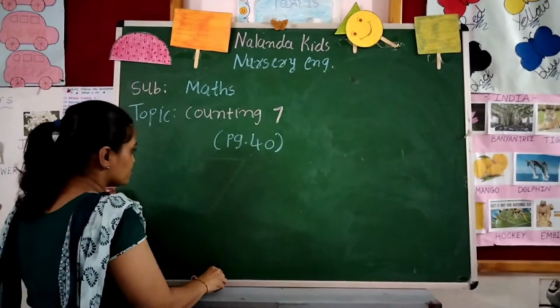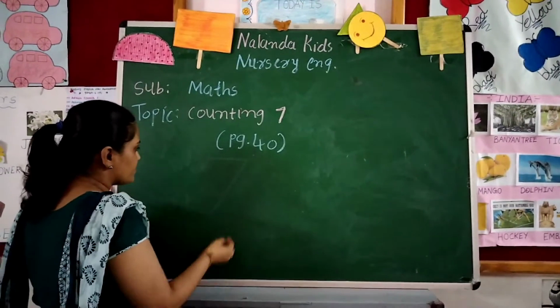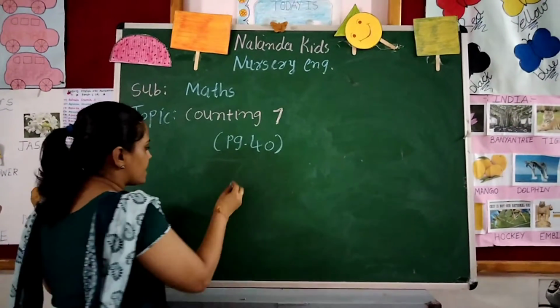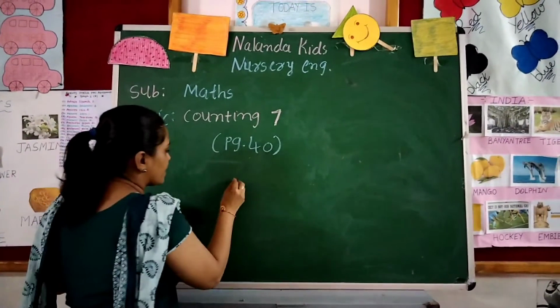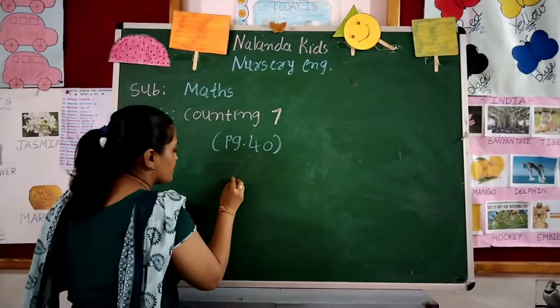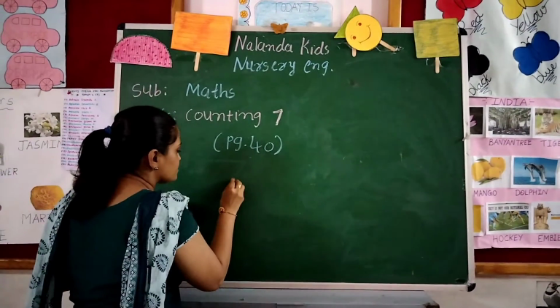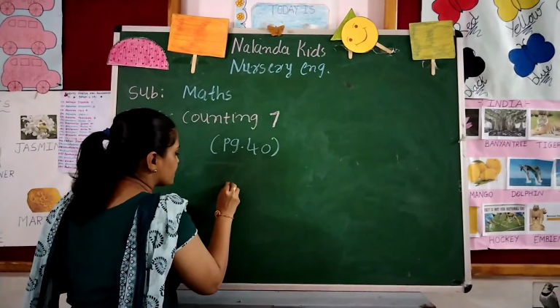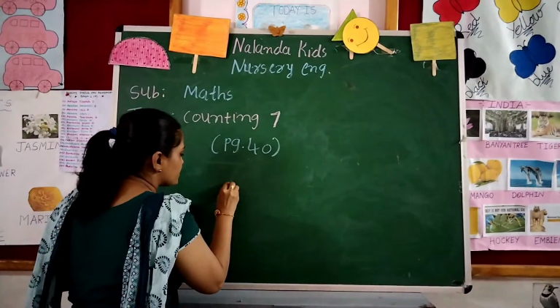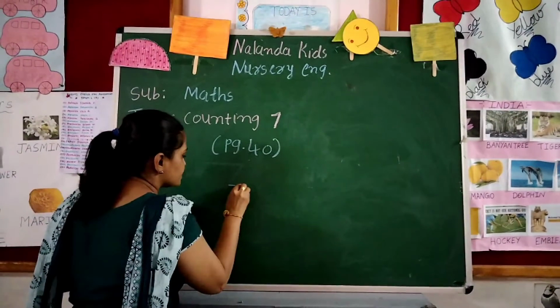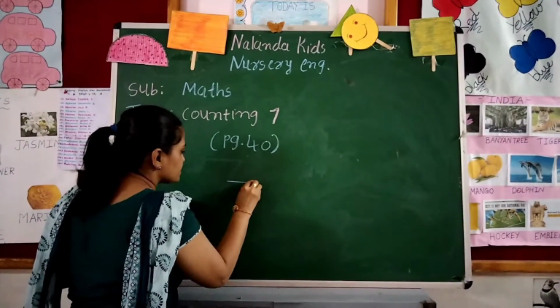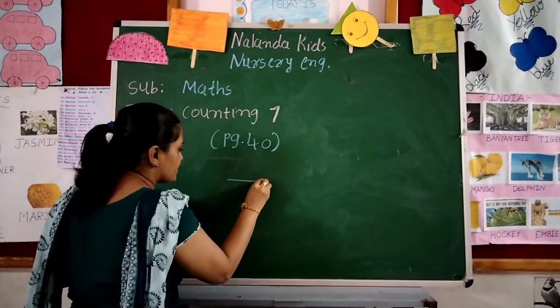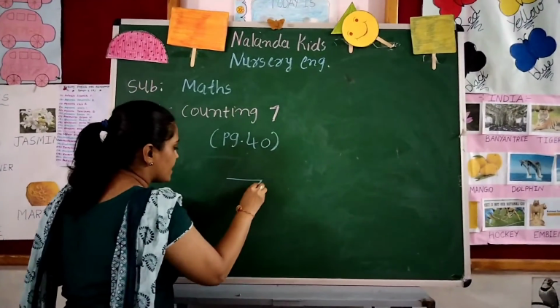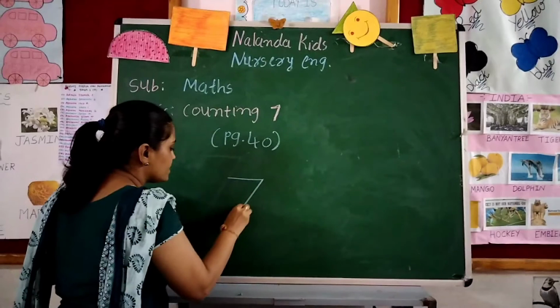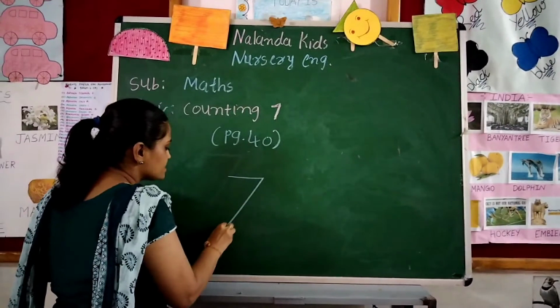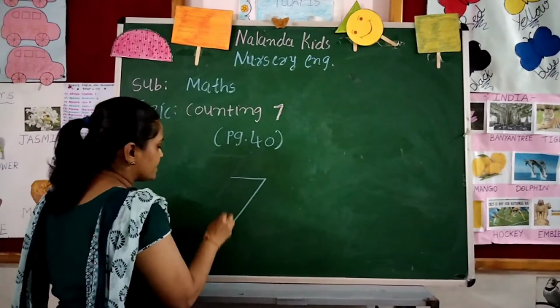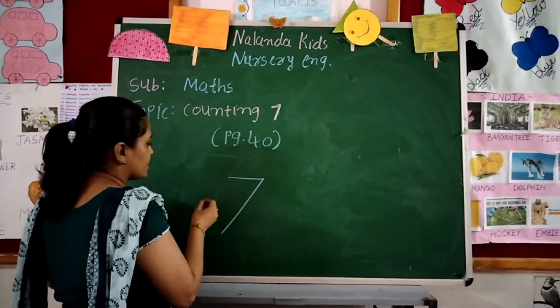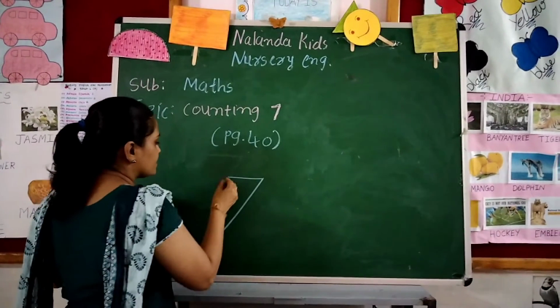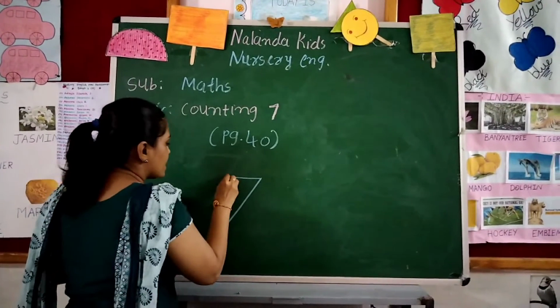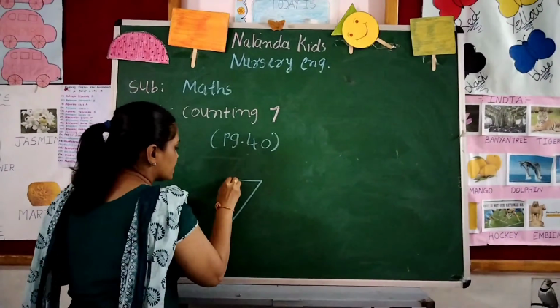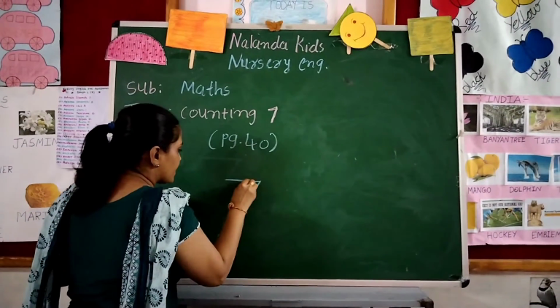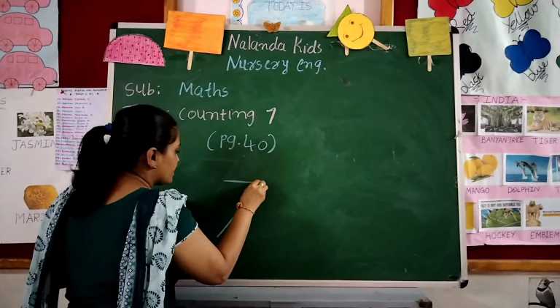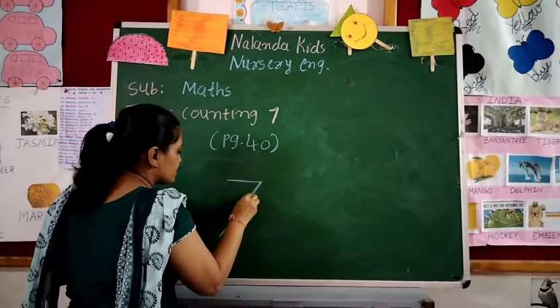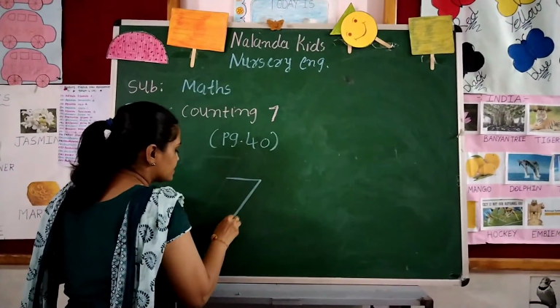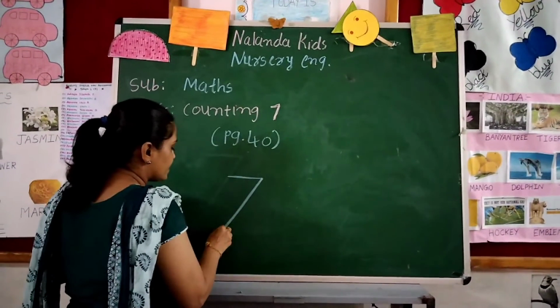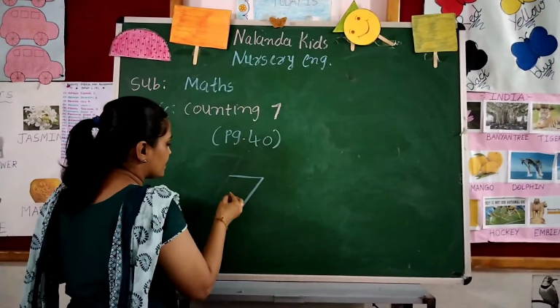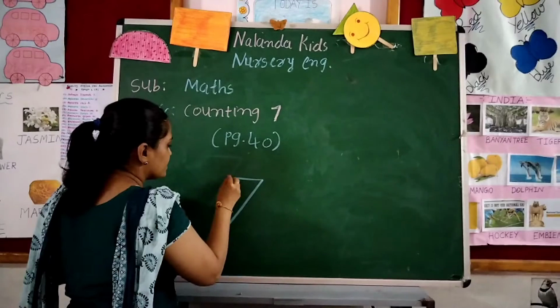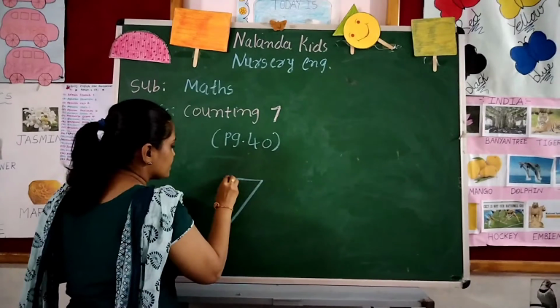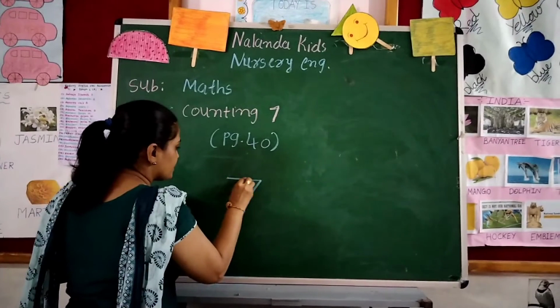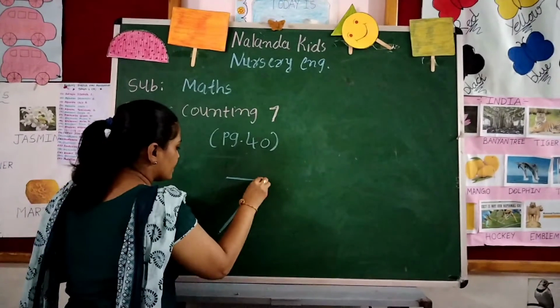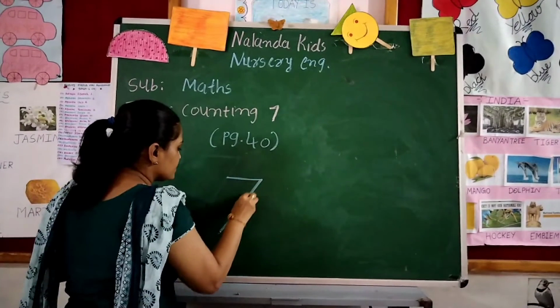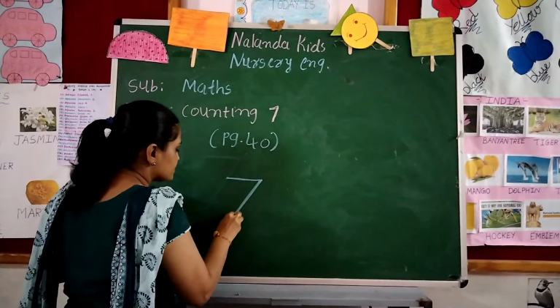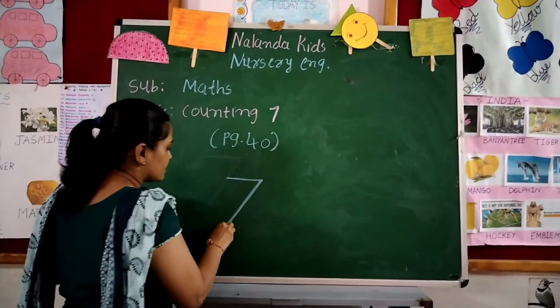Number 6 and number 7. To write 7: sleeping line, slanting line. Sleeping line, slanting line. Sleeping, slanting.